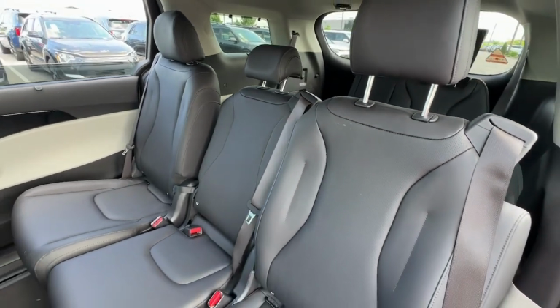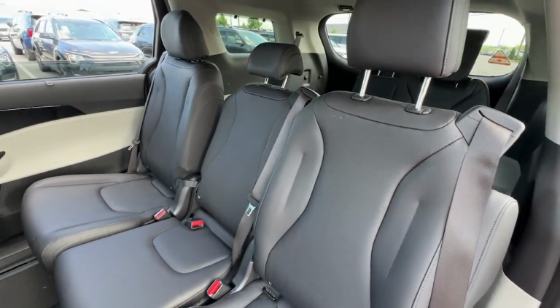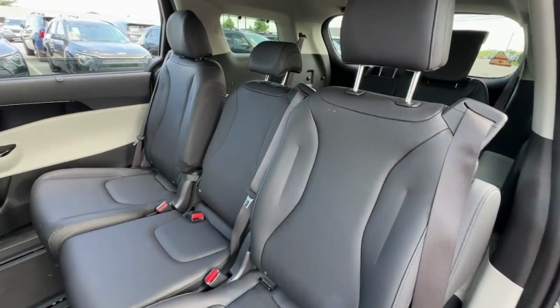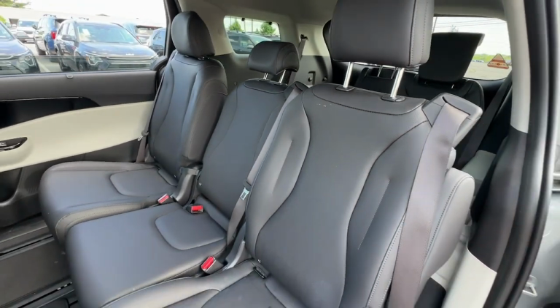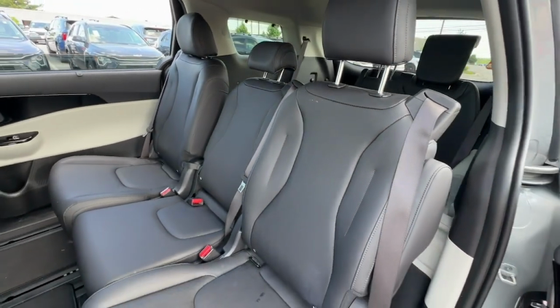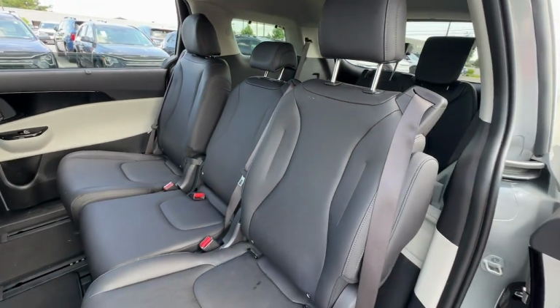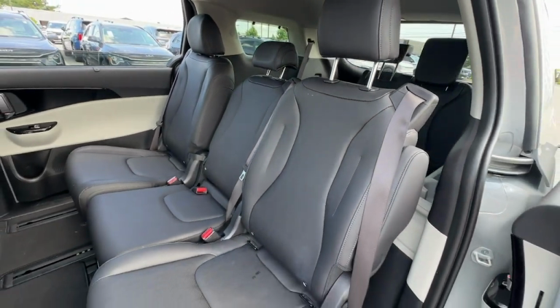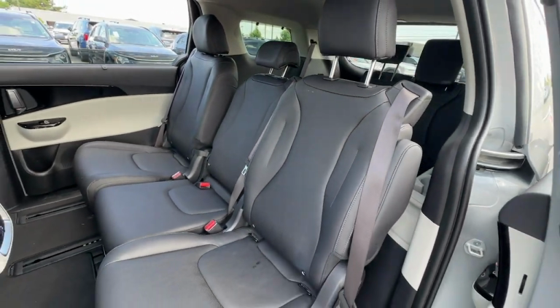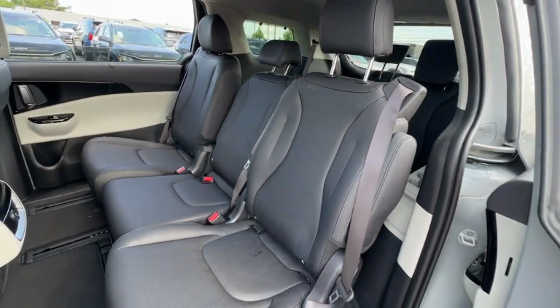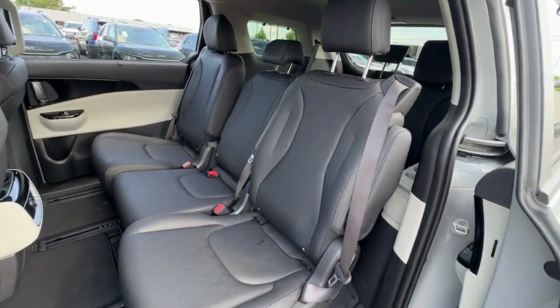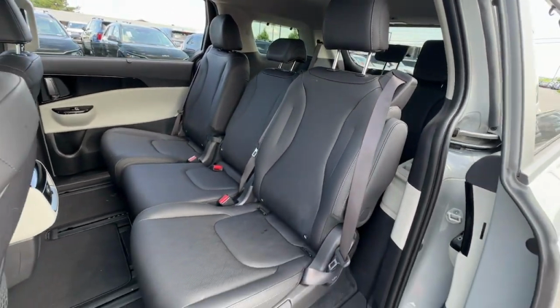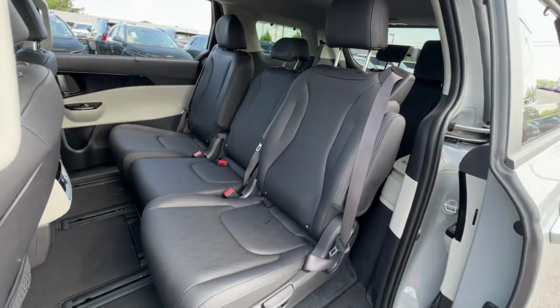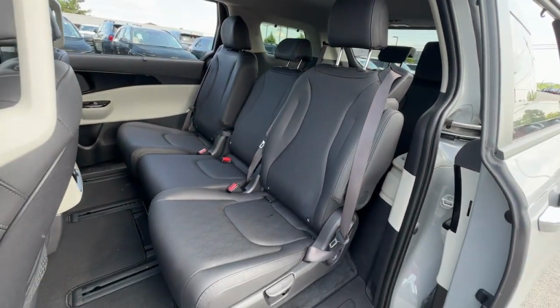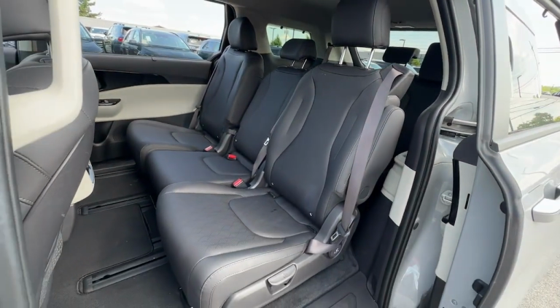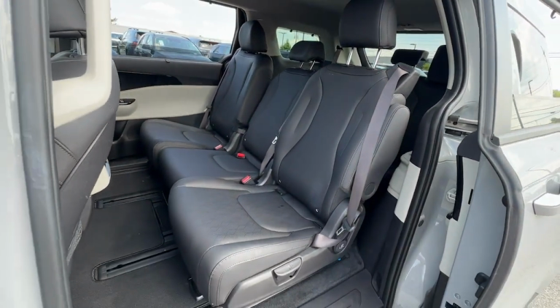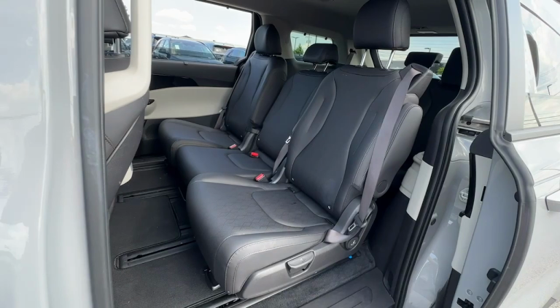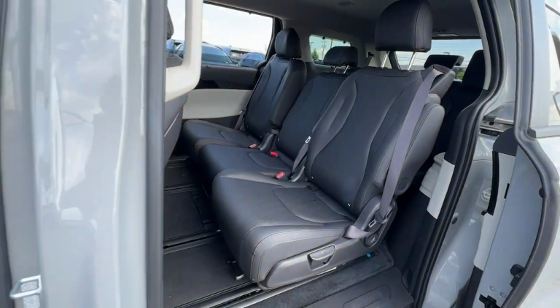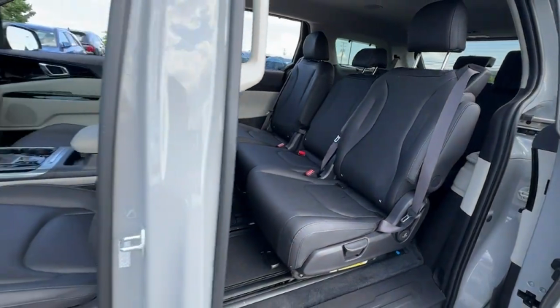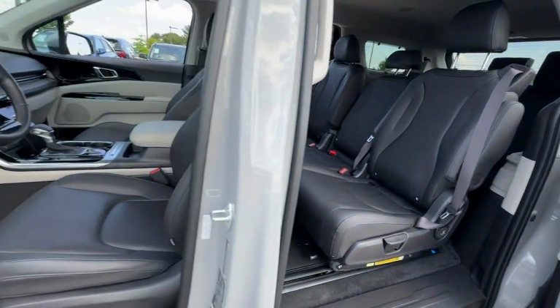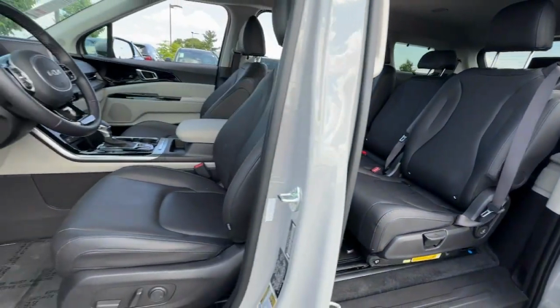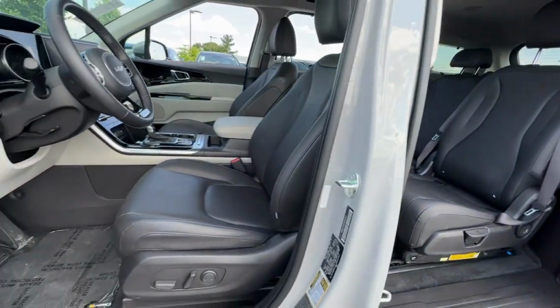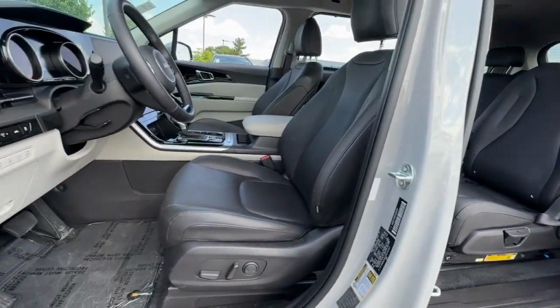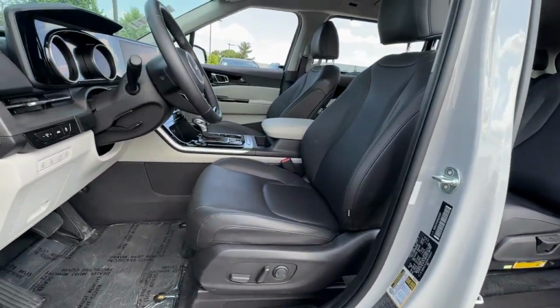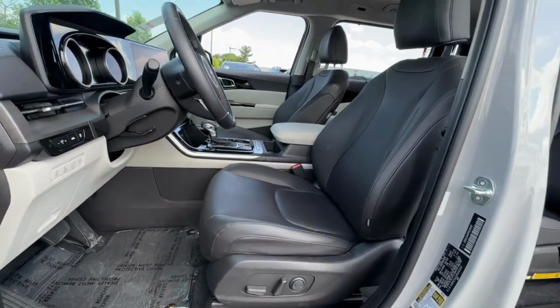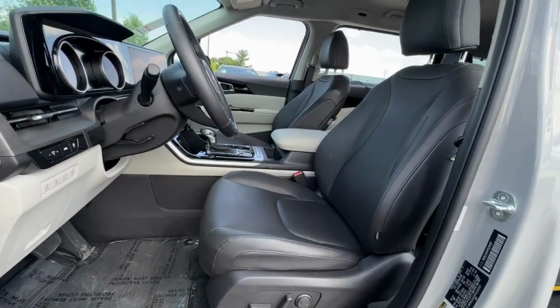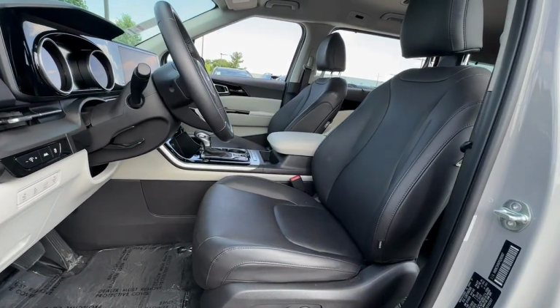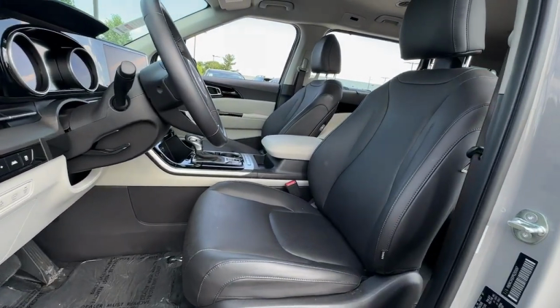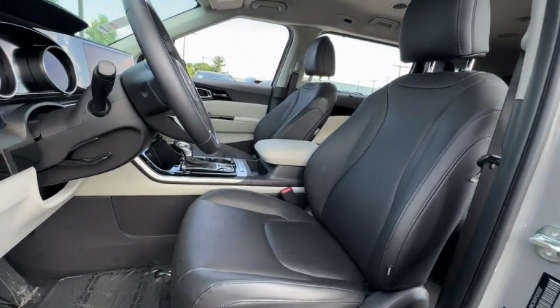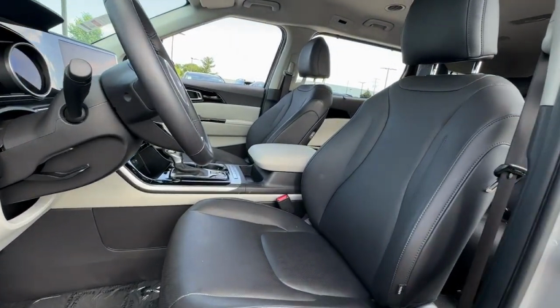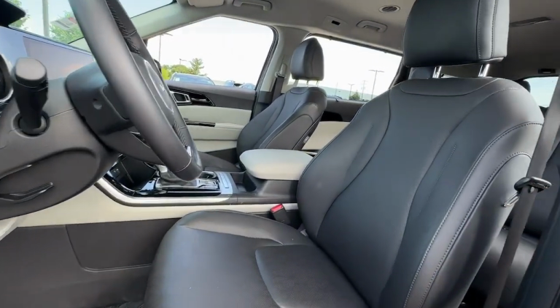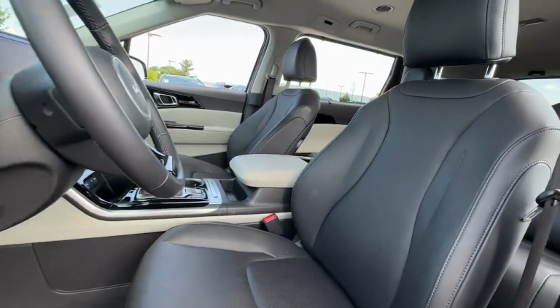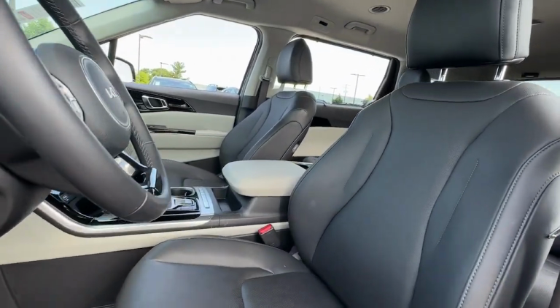Smooth riding, powerful and pleasant to handle, it offers a host of modern conveniences to make traveling more relaxing than ever before.